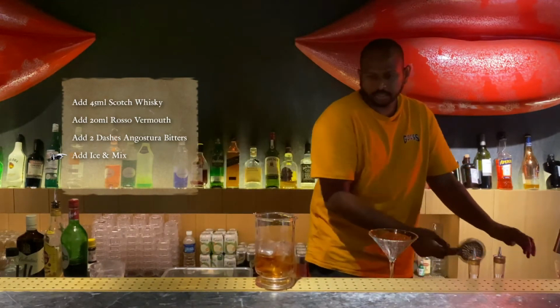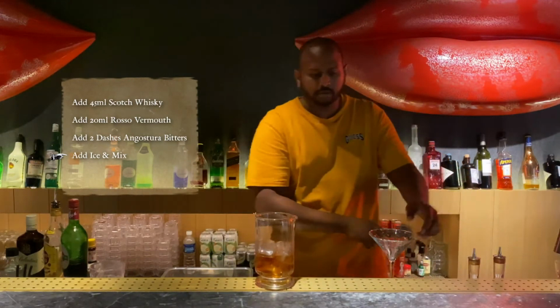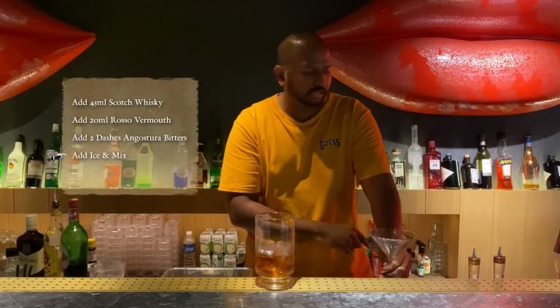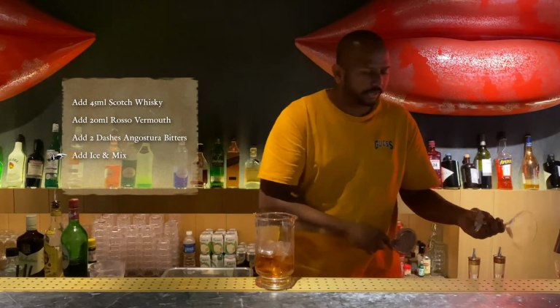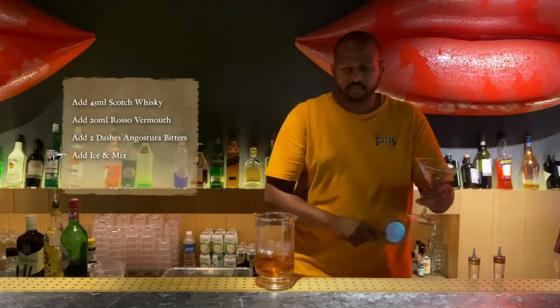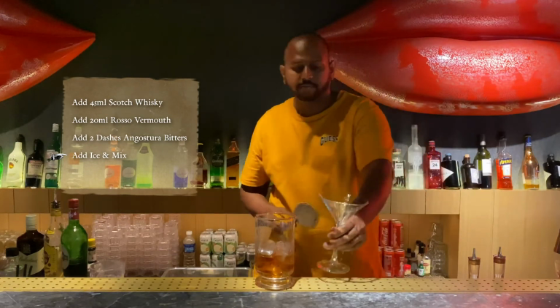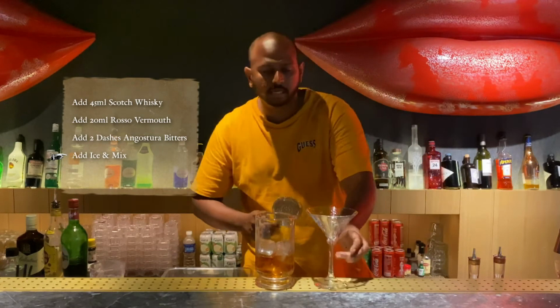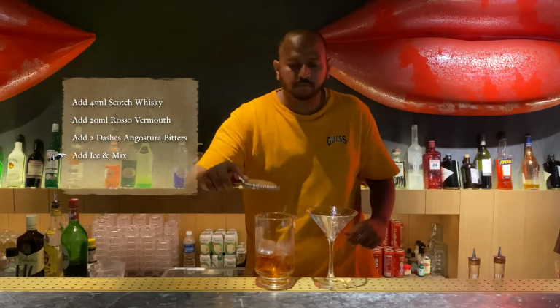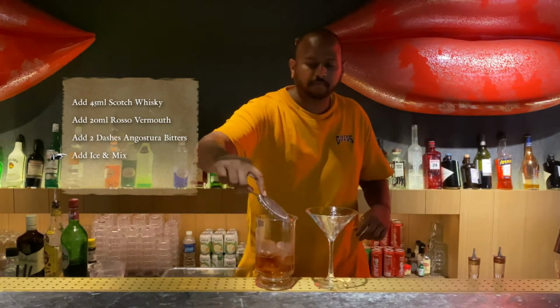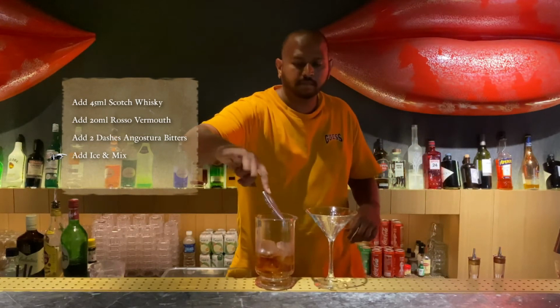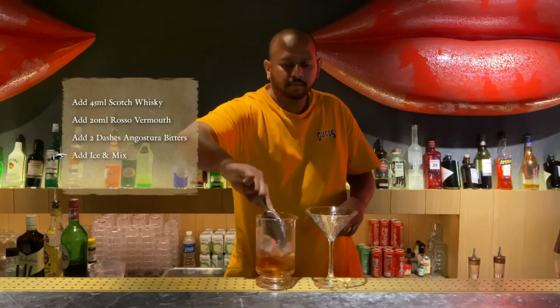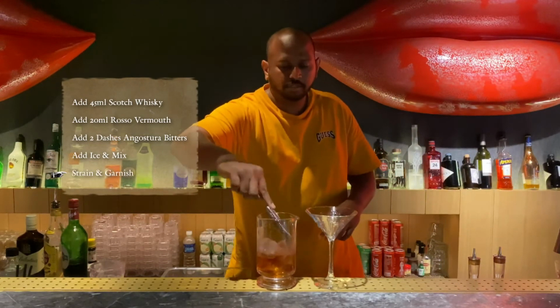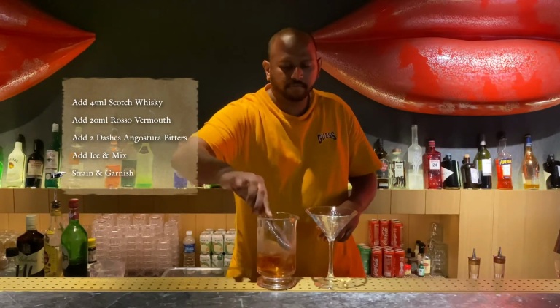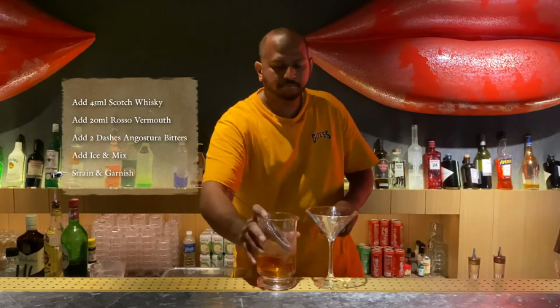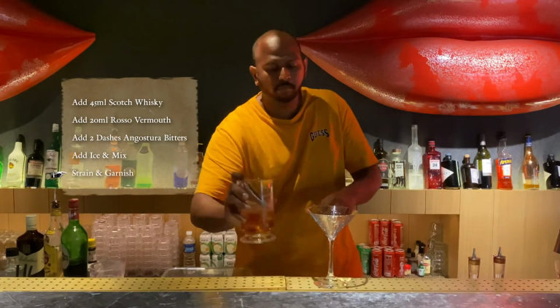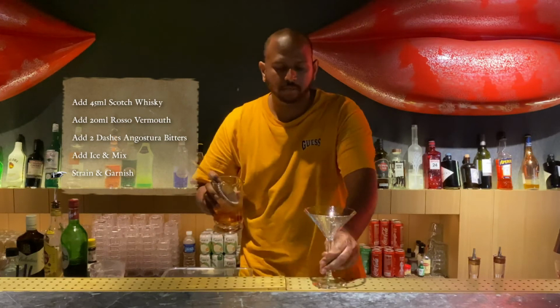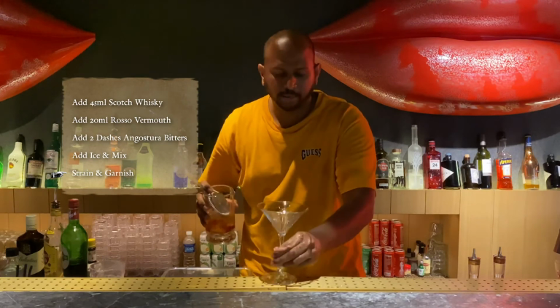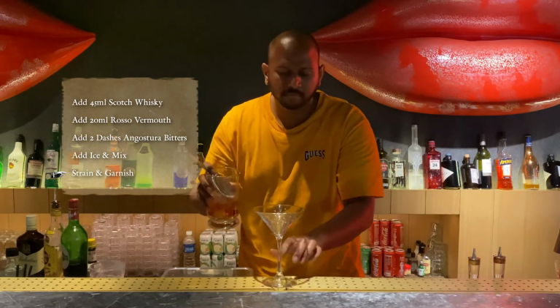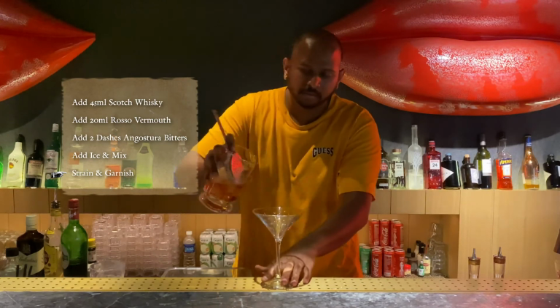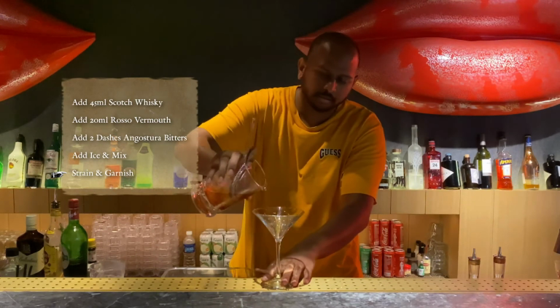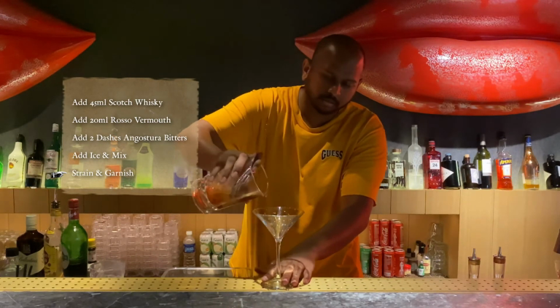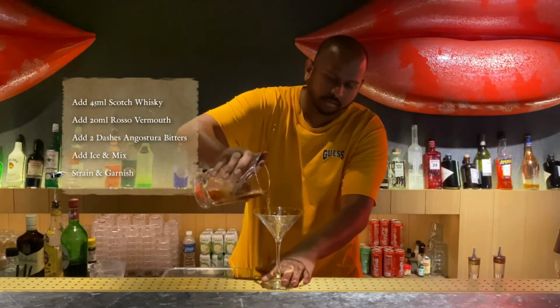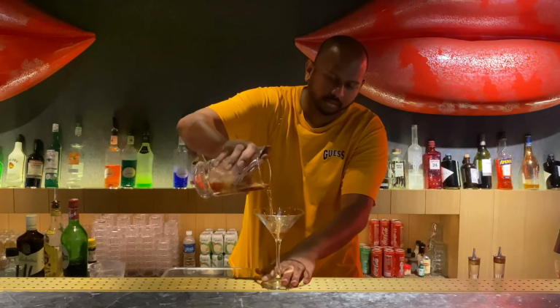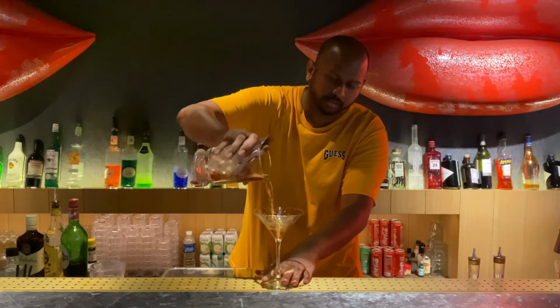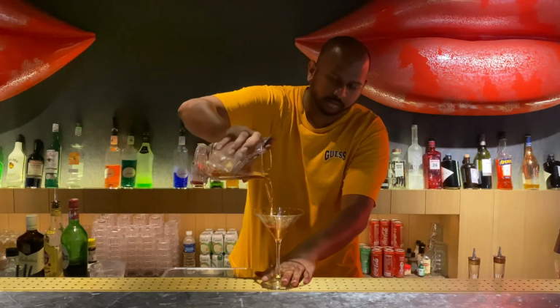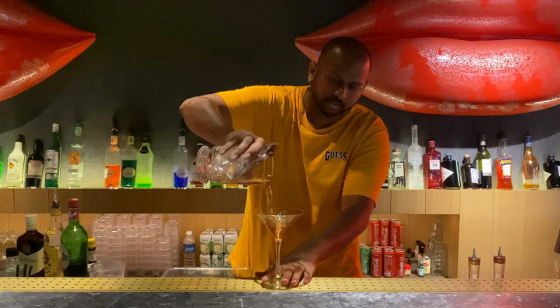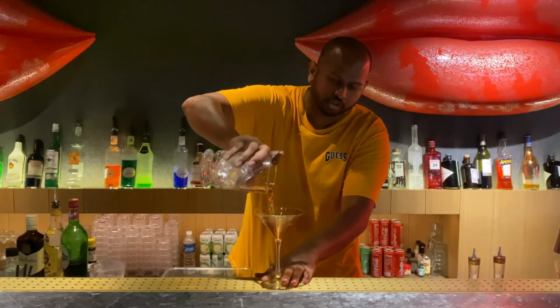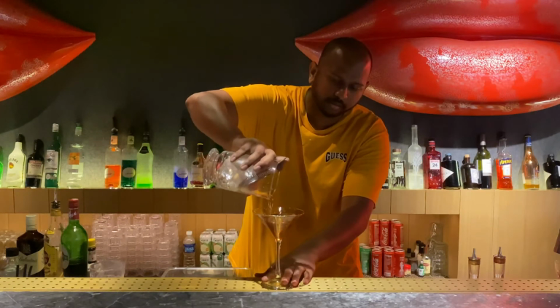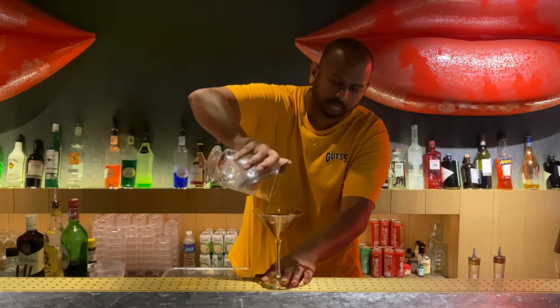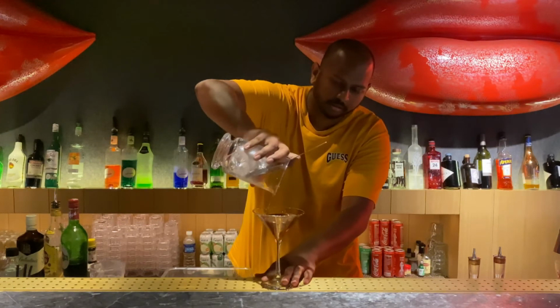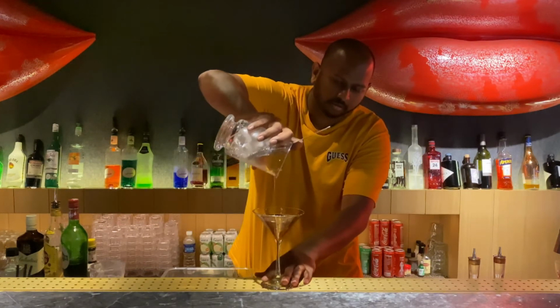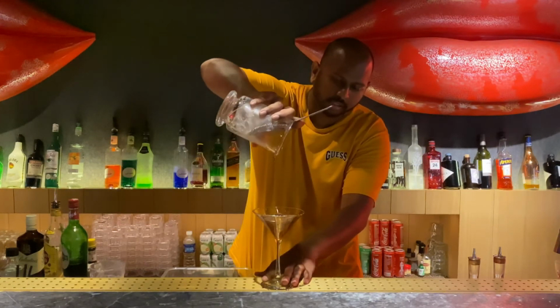And then you kind of want to strain it over a very fancy glass, or any kind of glass you guys have at home — something more with a stem. And then you want to strain the cocktail into the glass.